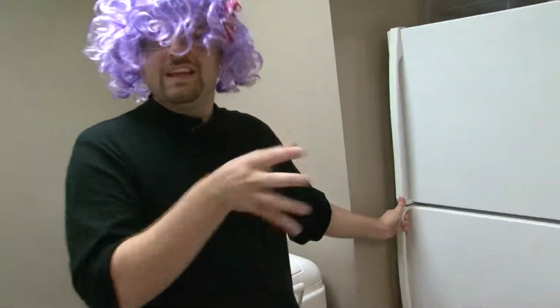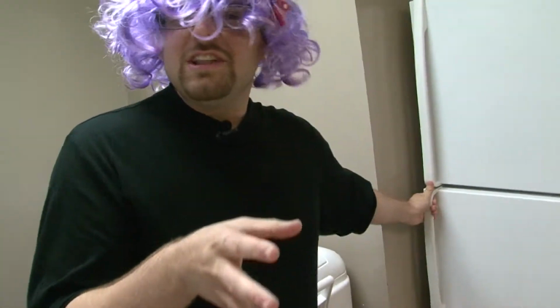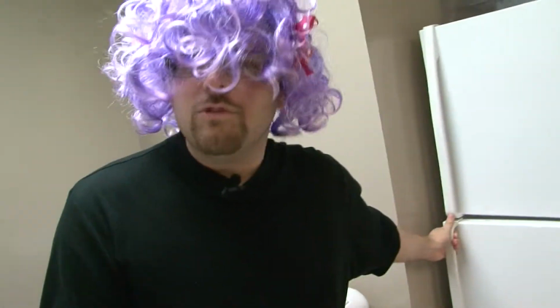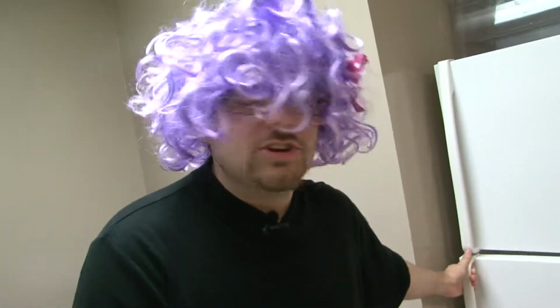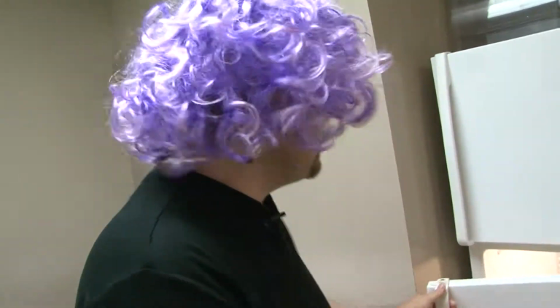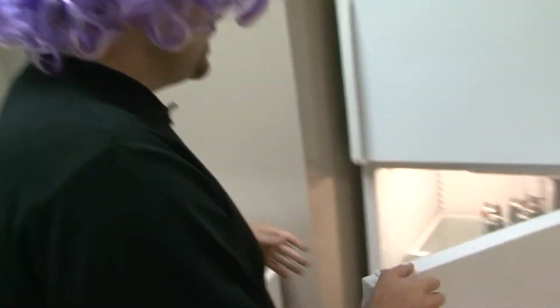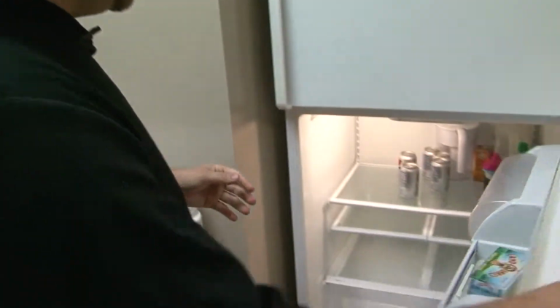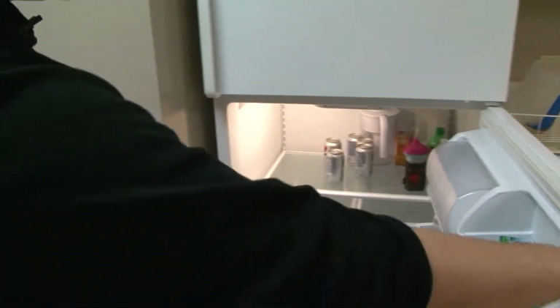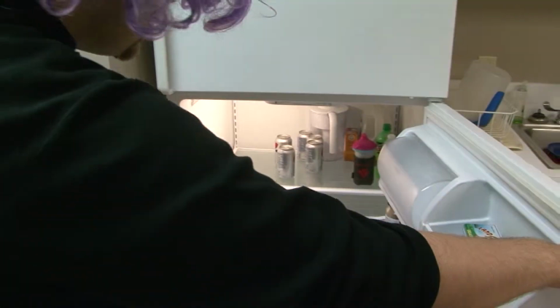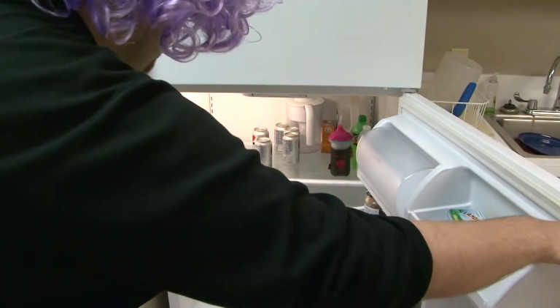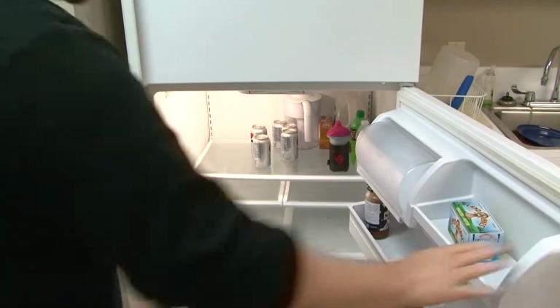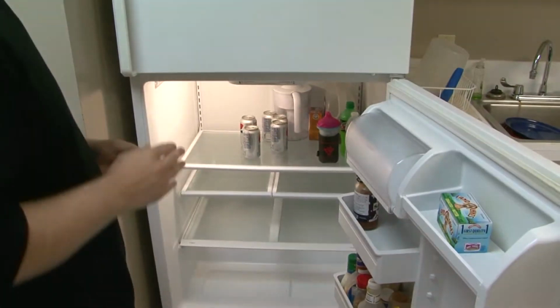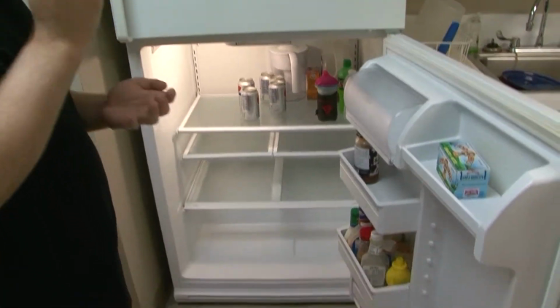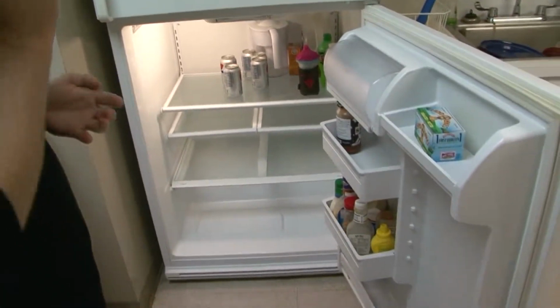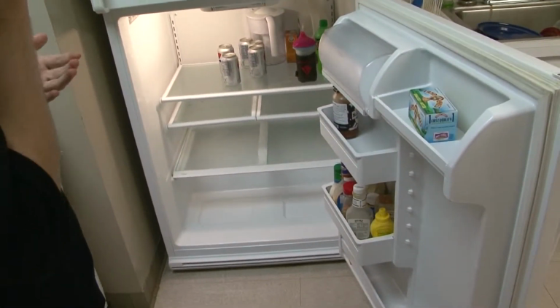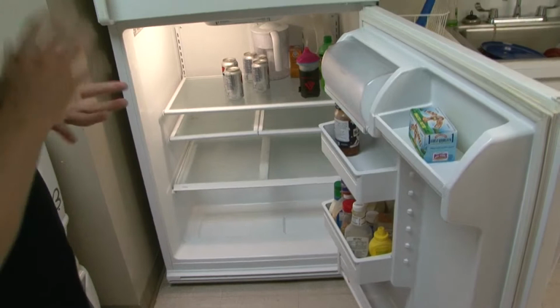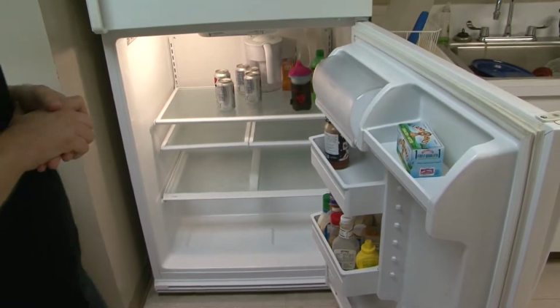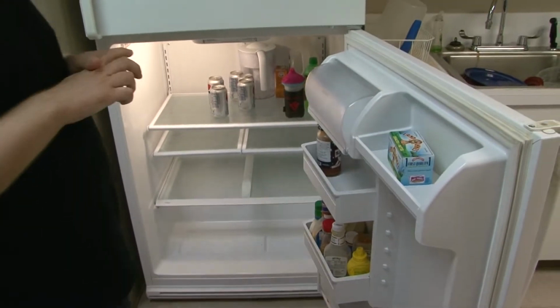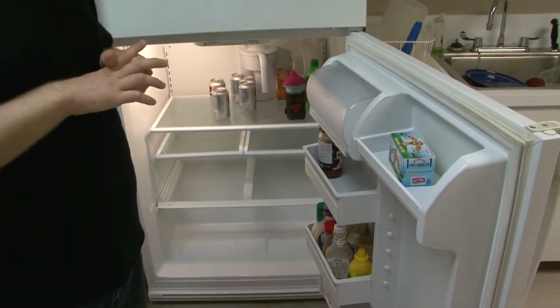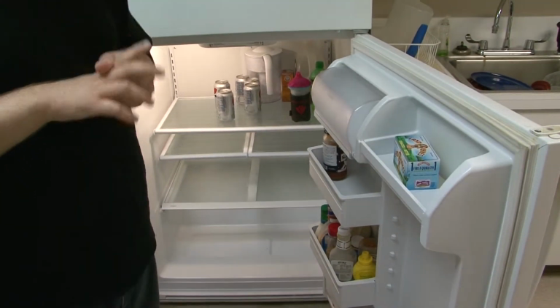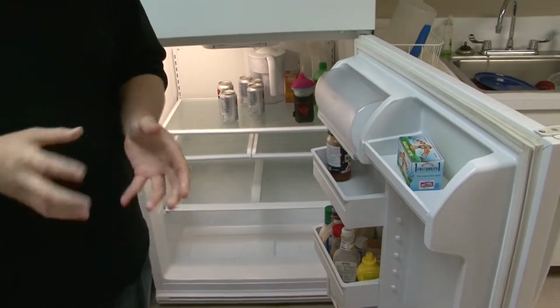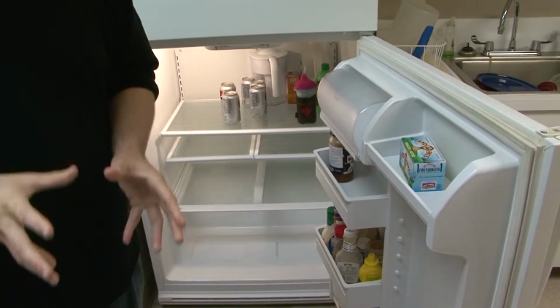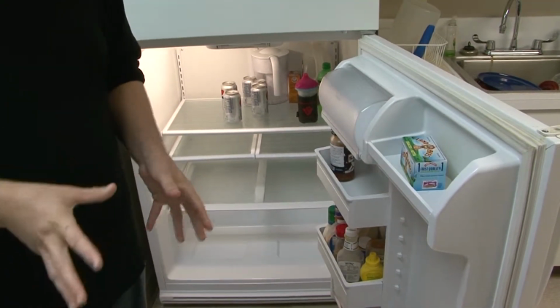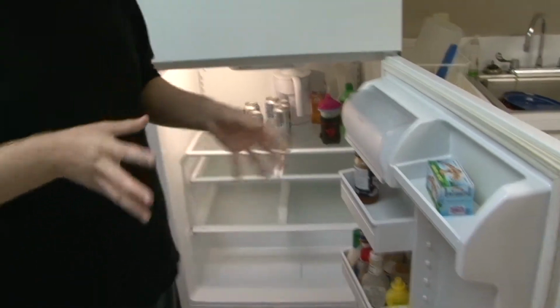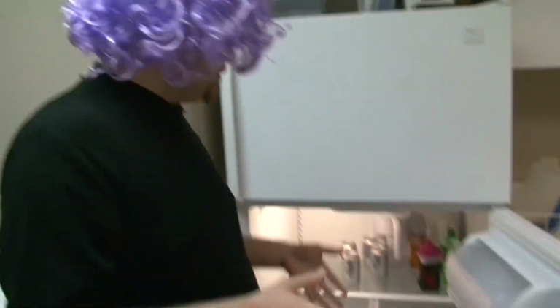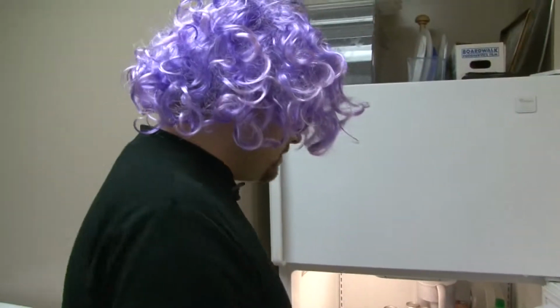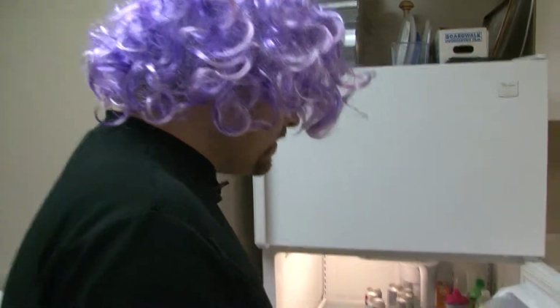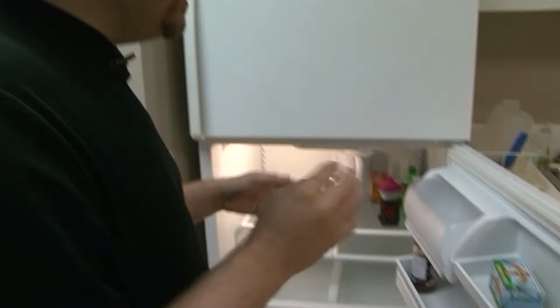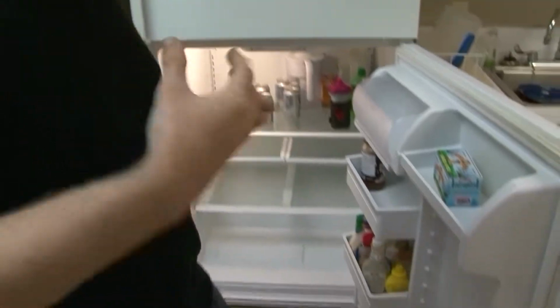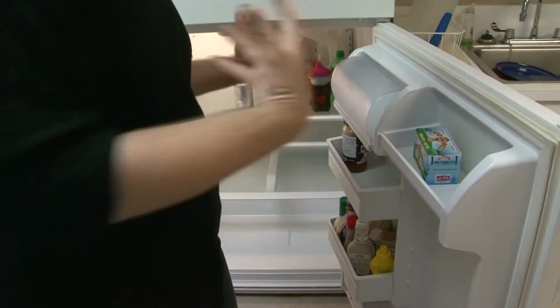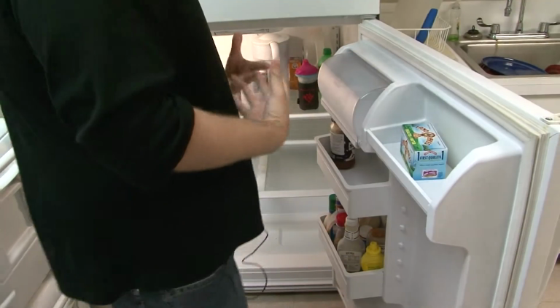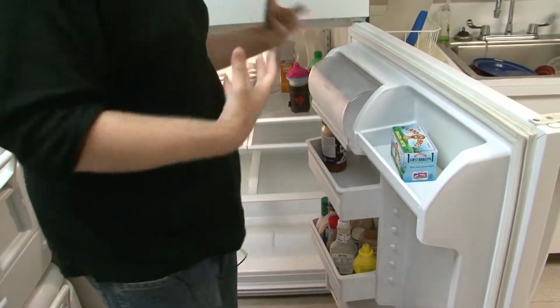We can get a little idea of what we're going to cook. First glance, I'm going to say to the audience that I hope your refrigerator has more contents in it, because this one is a little bare. But we can work with what we've got.